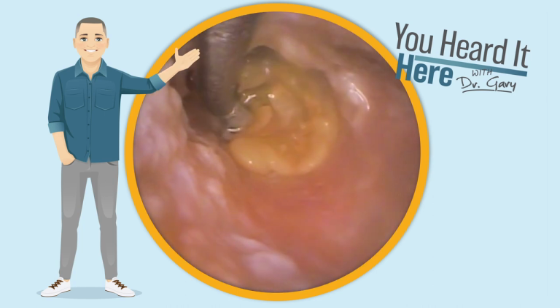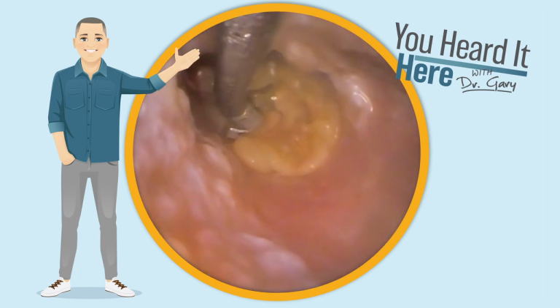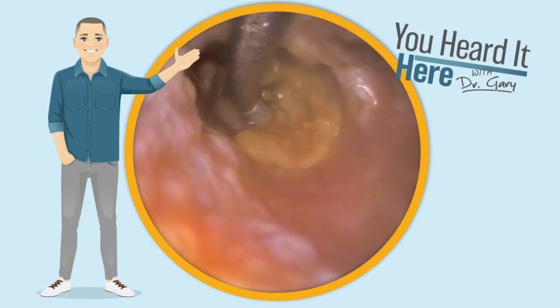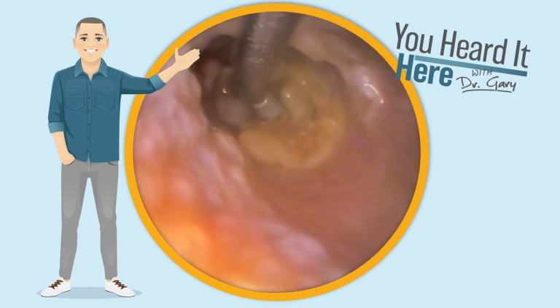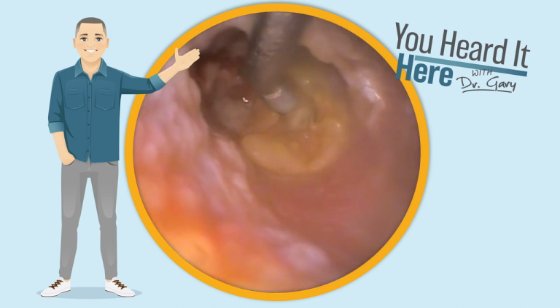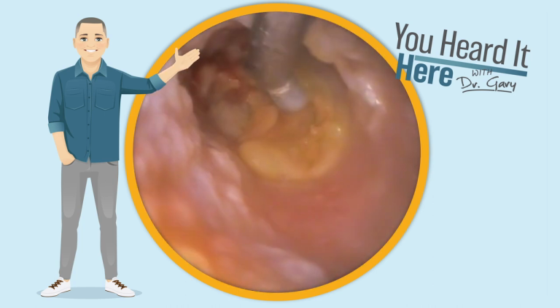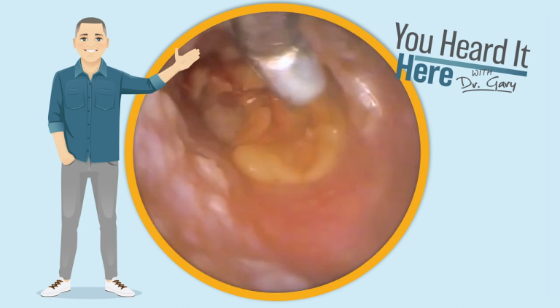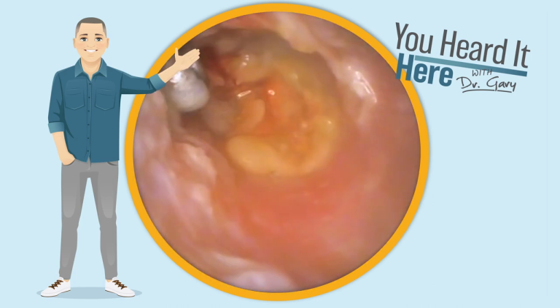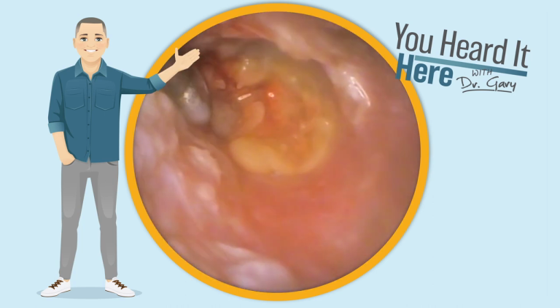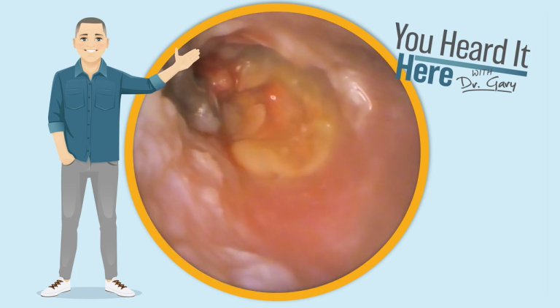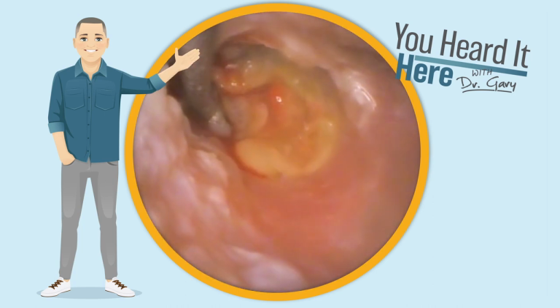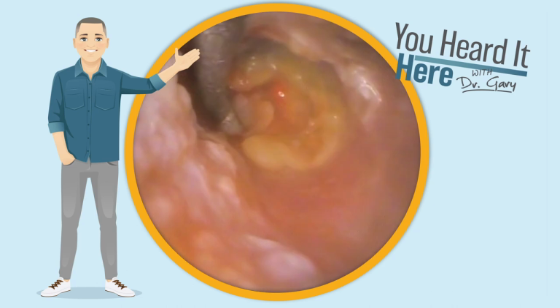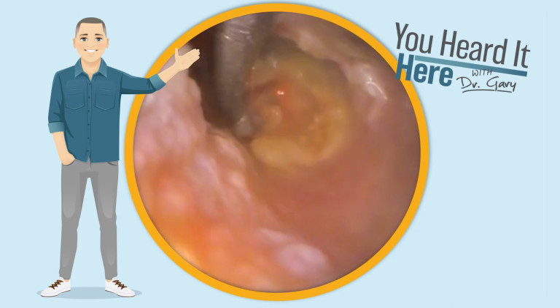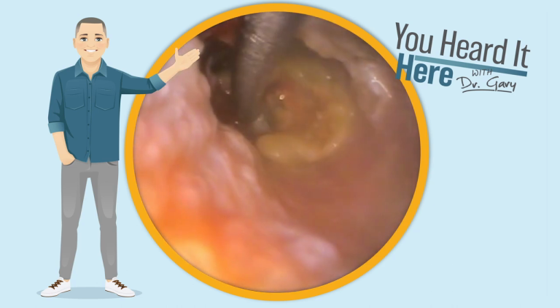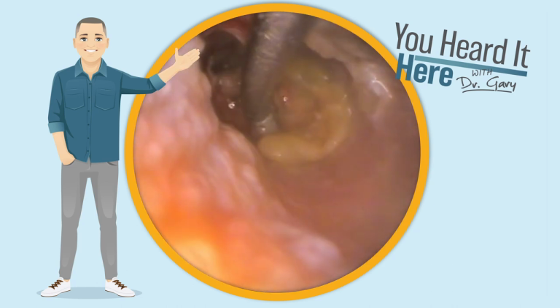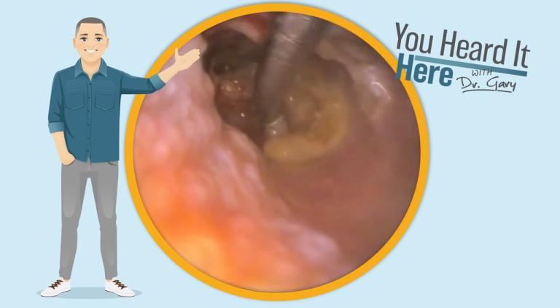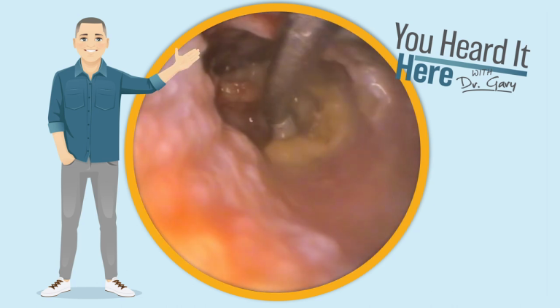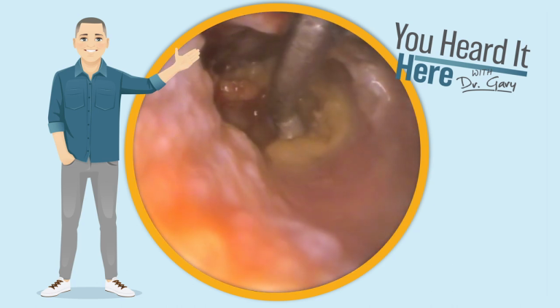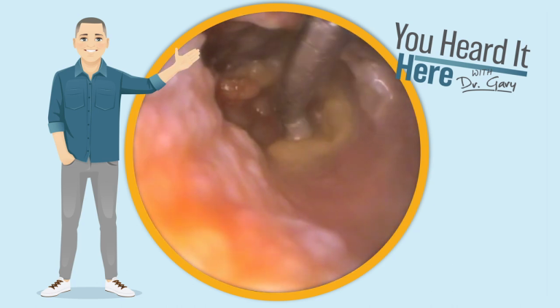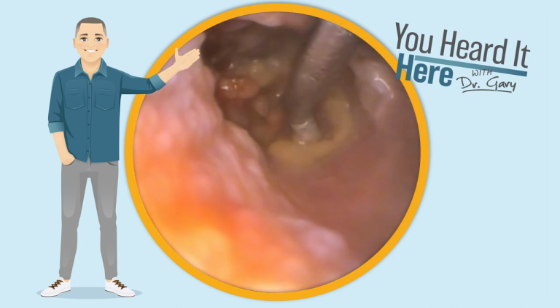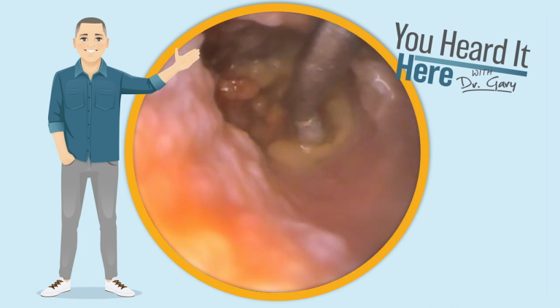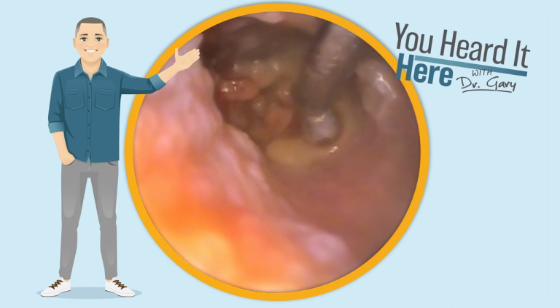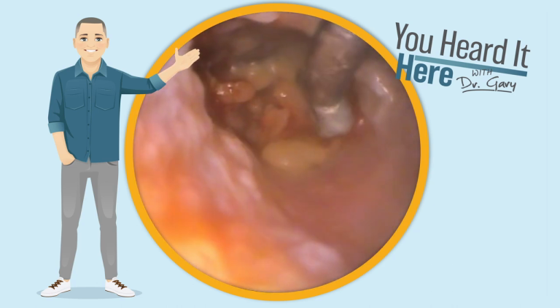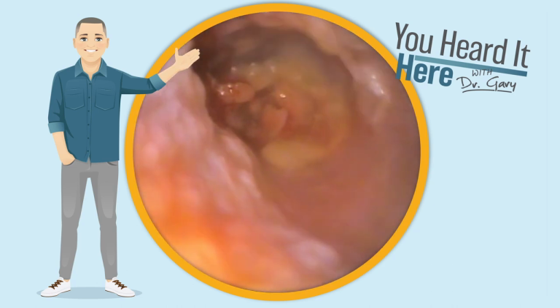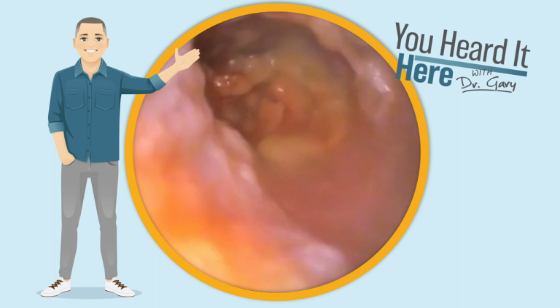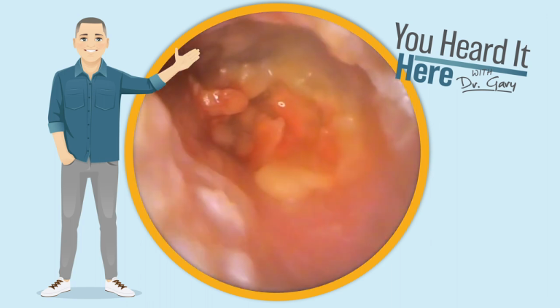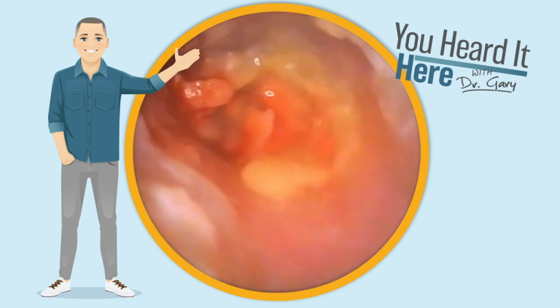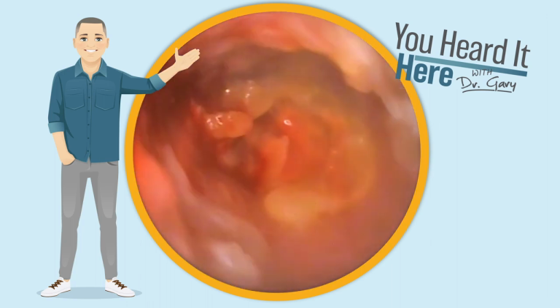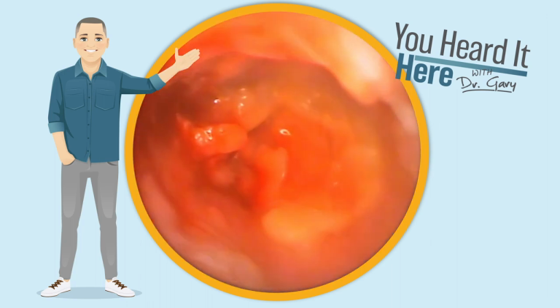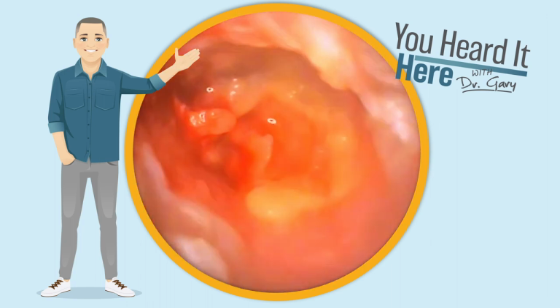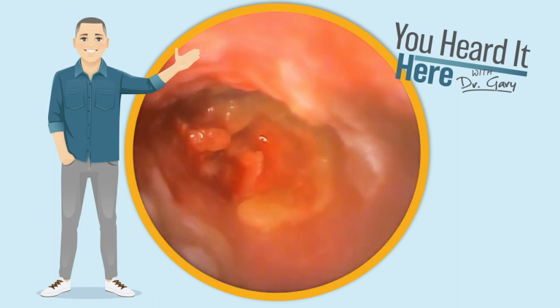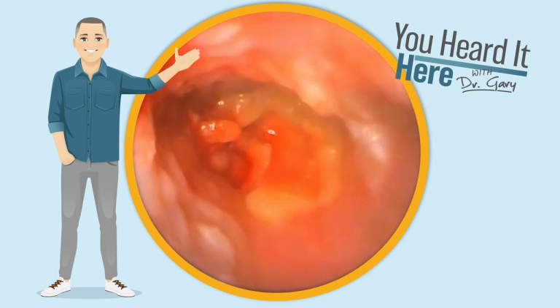In a couple of days, you're going to see part two of this video where we handle this patient's right ear. Now, believe it or not, not only did they have an ear infection in the left ear, but they had an ear infection in the right ear as well — it's kind of that double whammy.